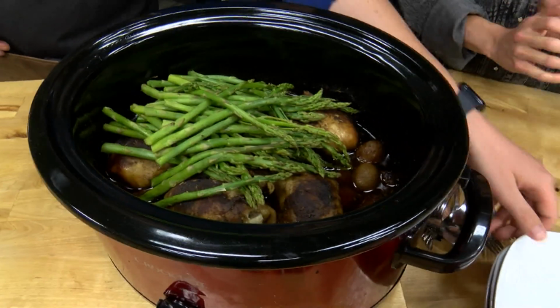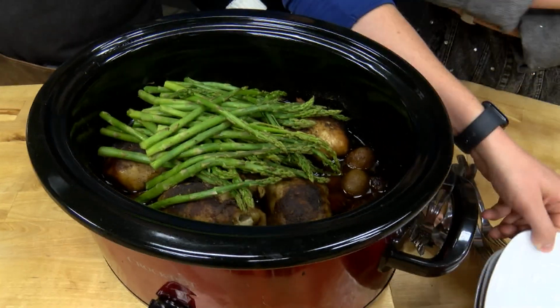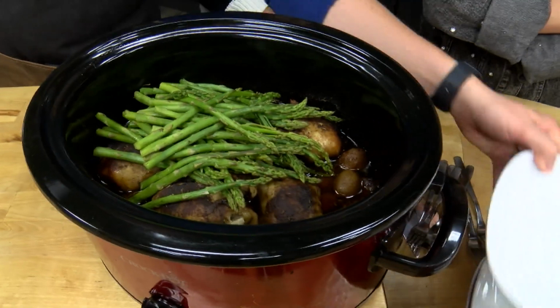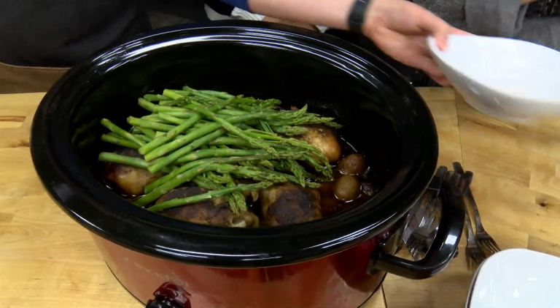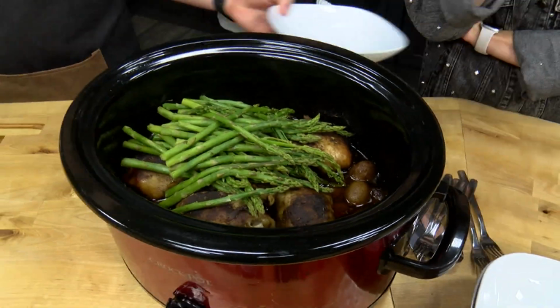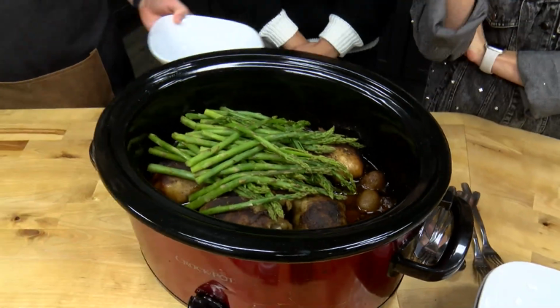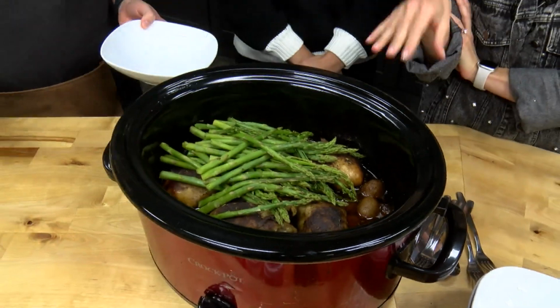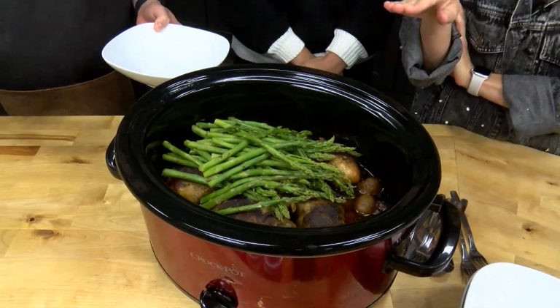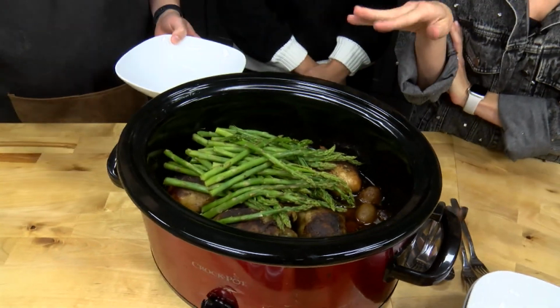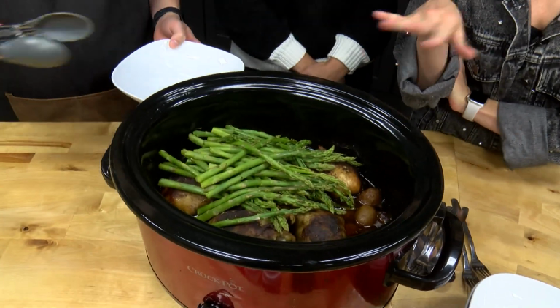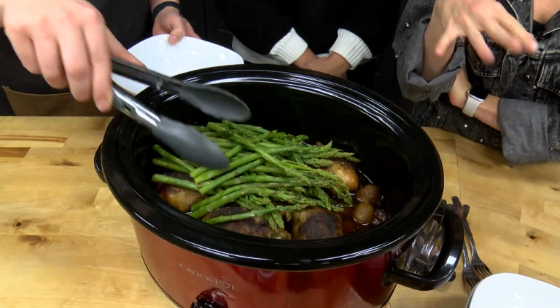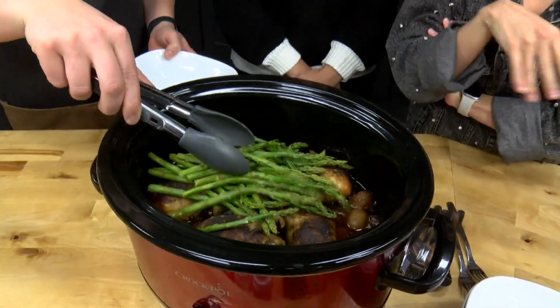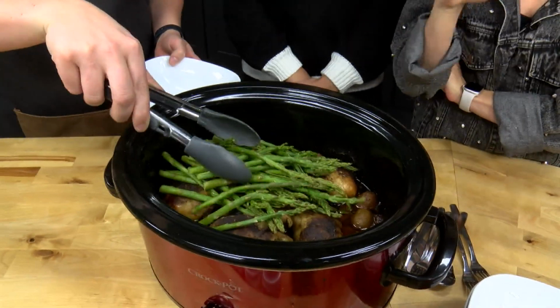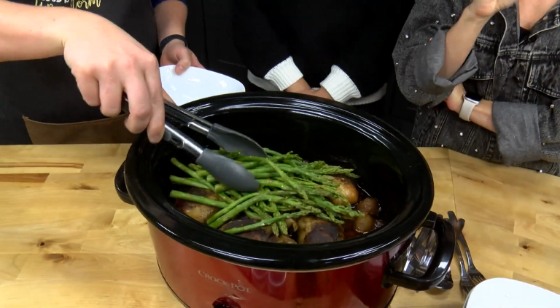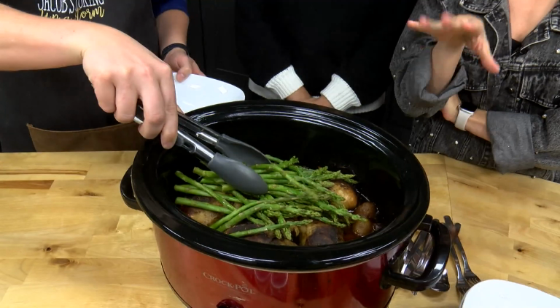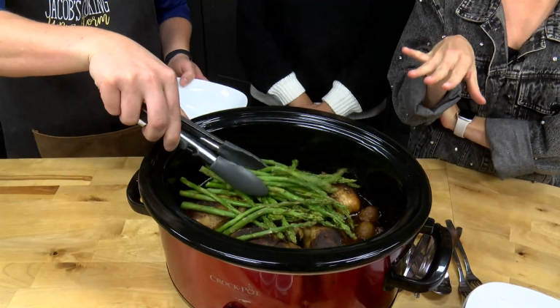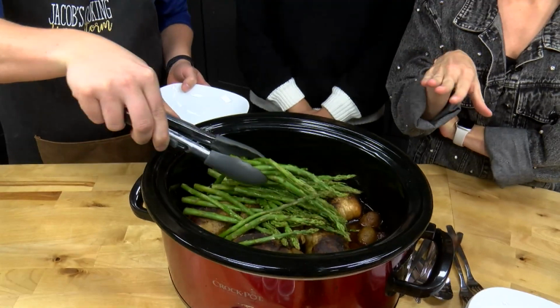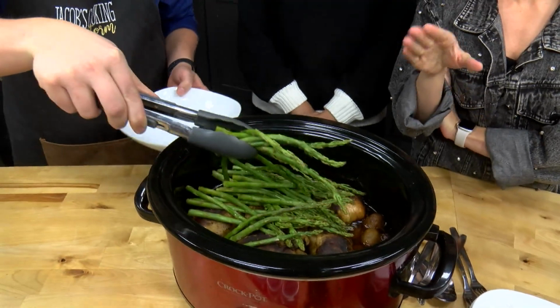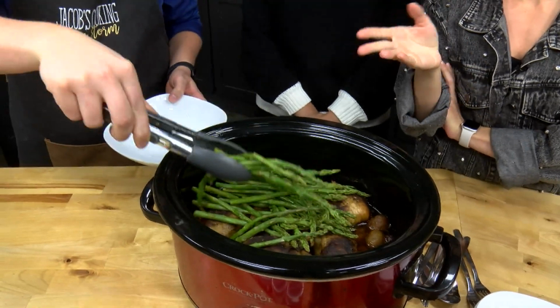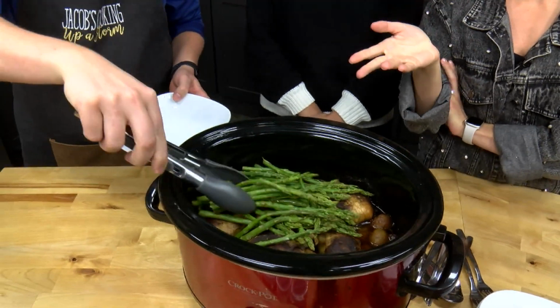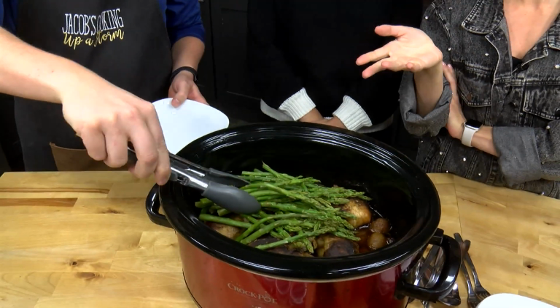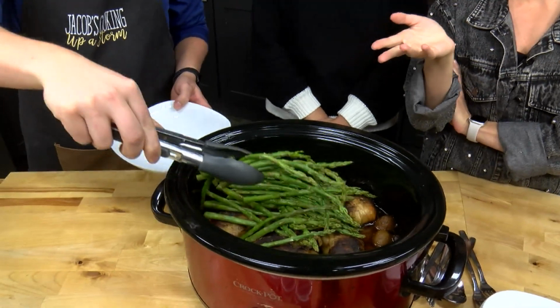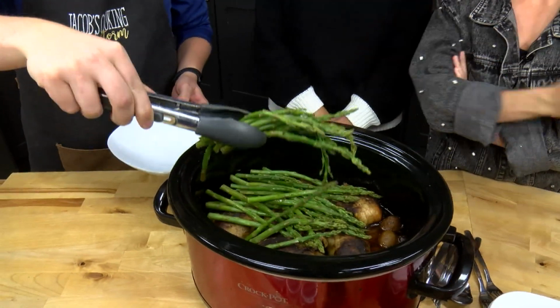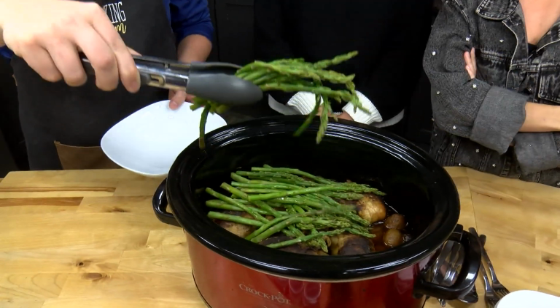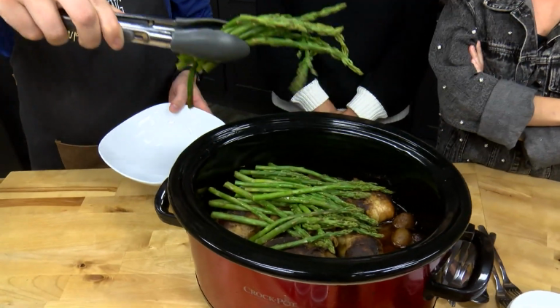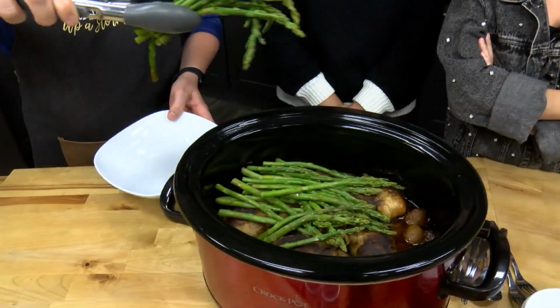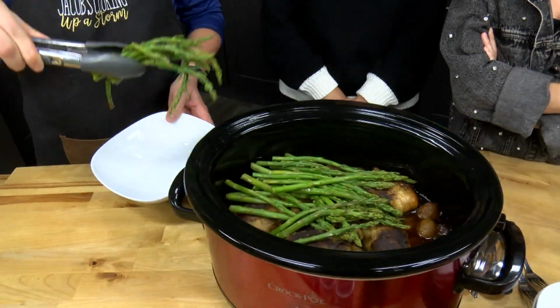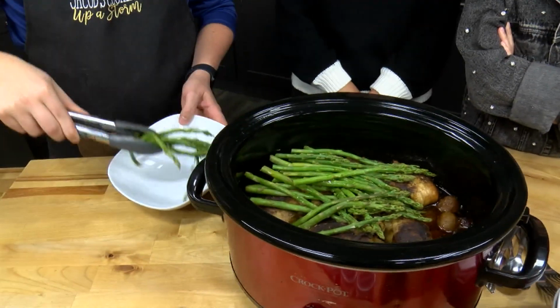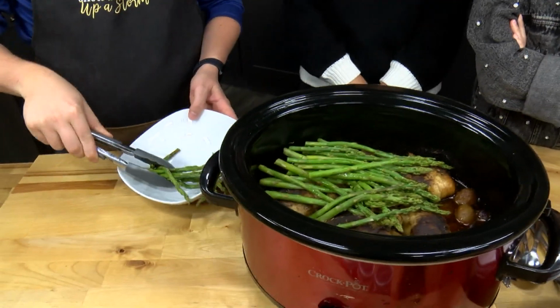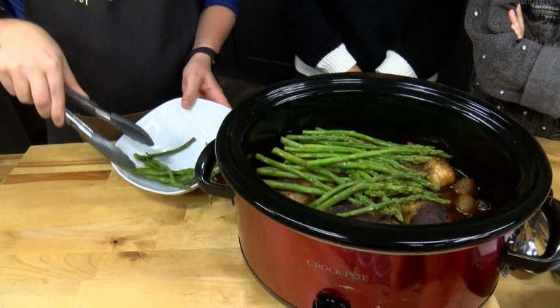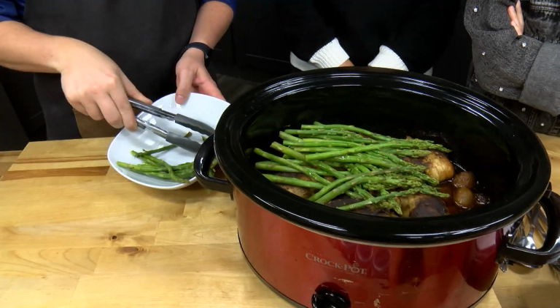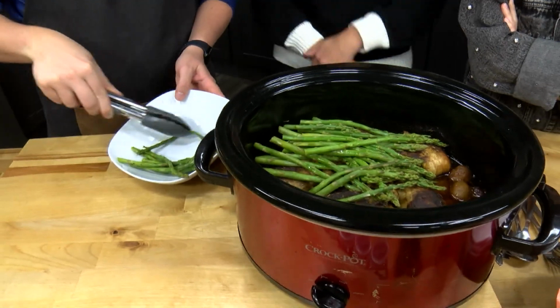It smells amazing. Do the flavors from your seasoning mix soak into the asparagus? It does. And that broth at the bottom — that liquid is also going to help the flavors mix in.